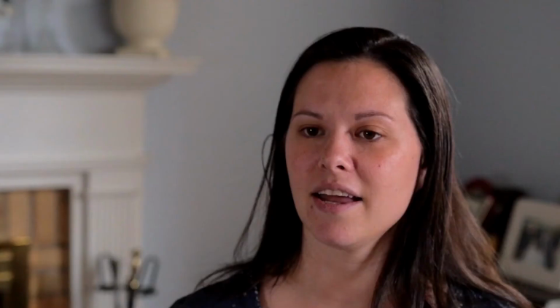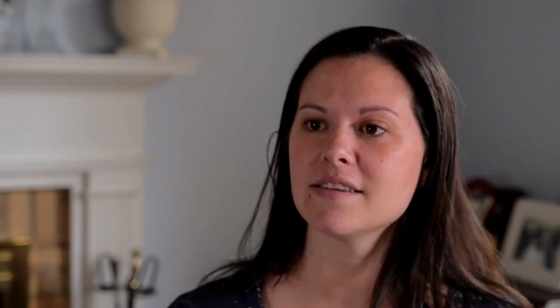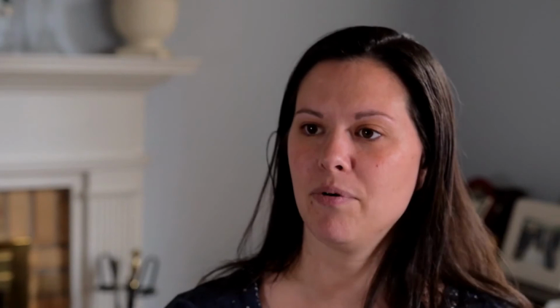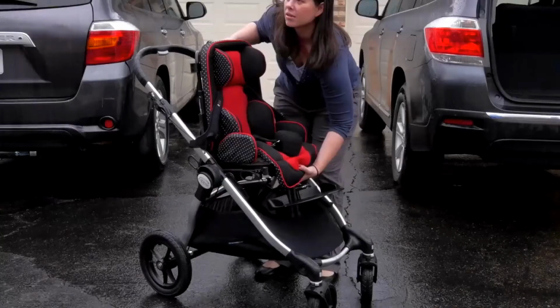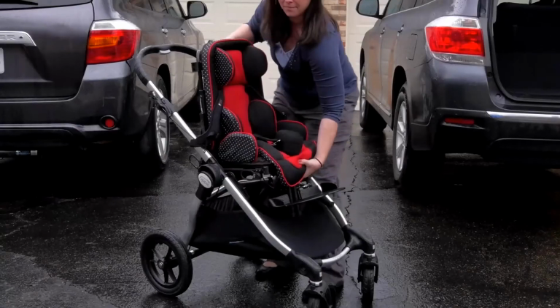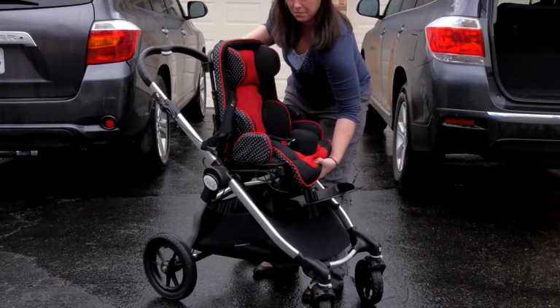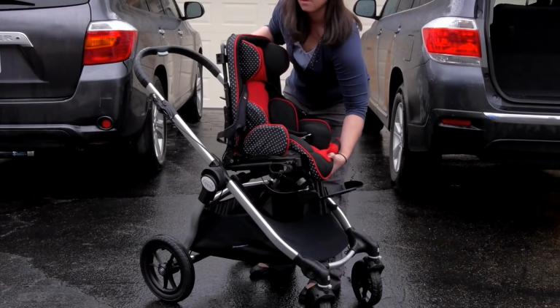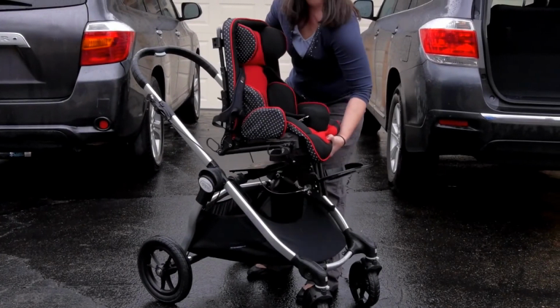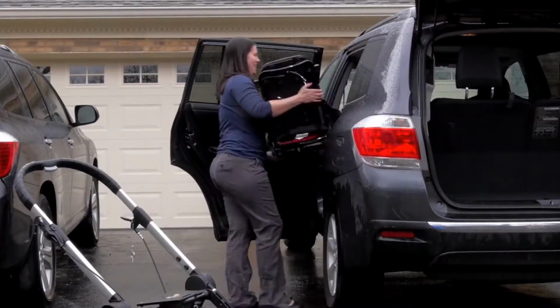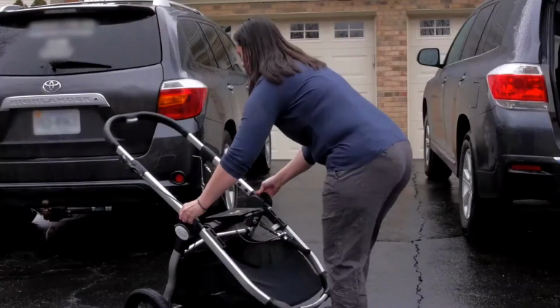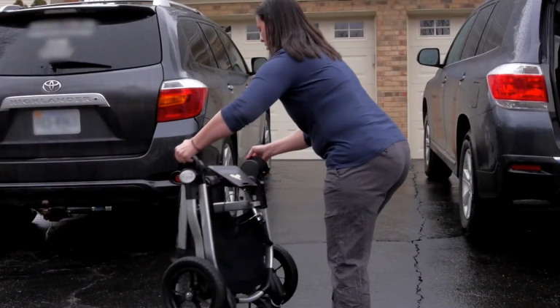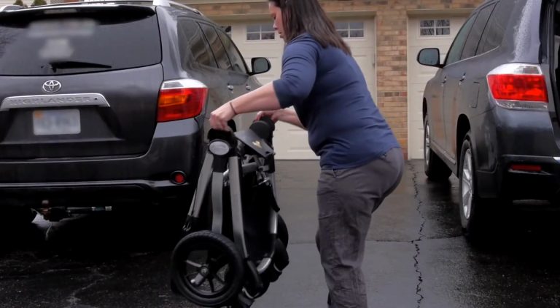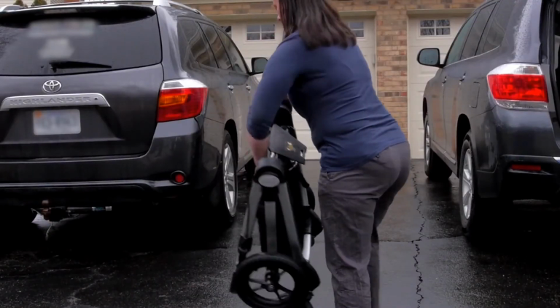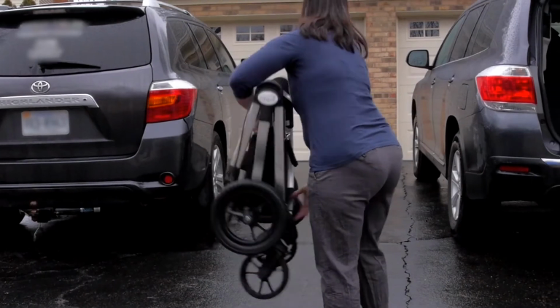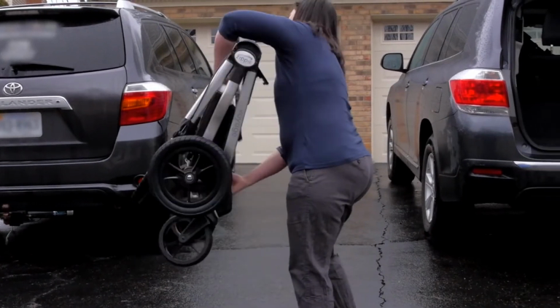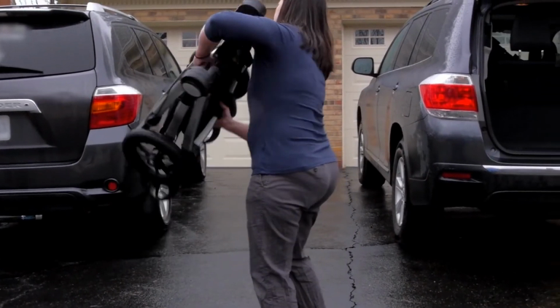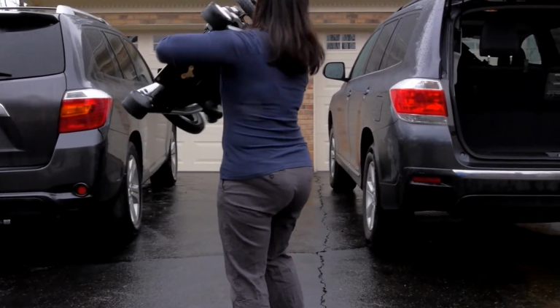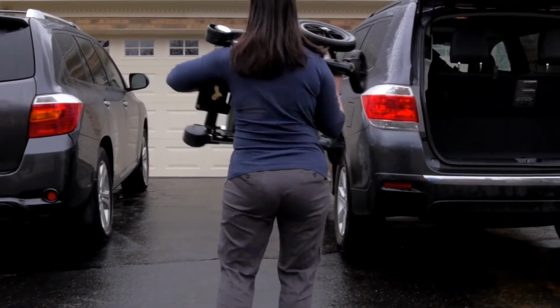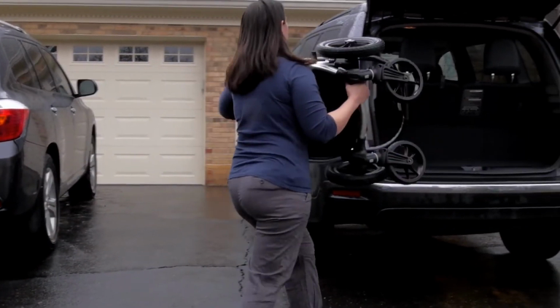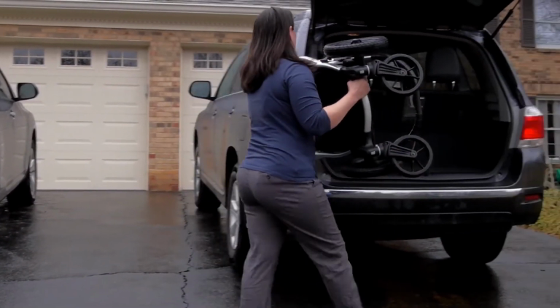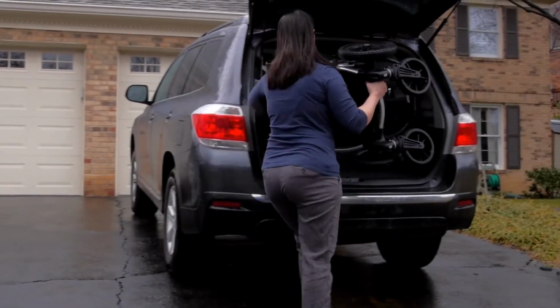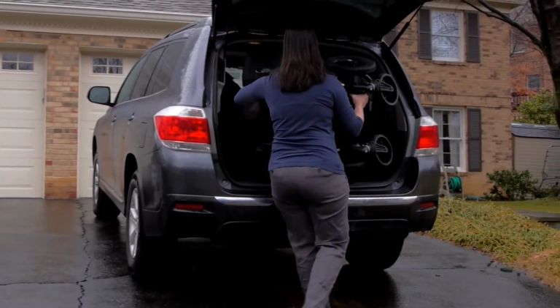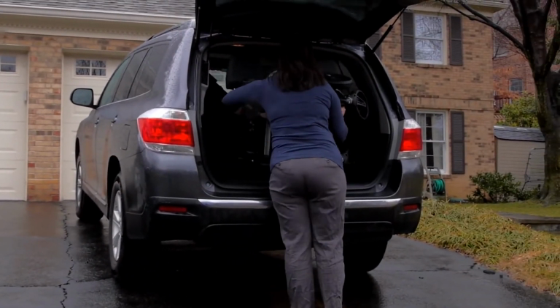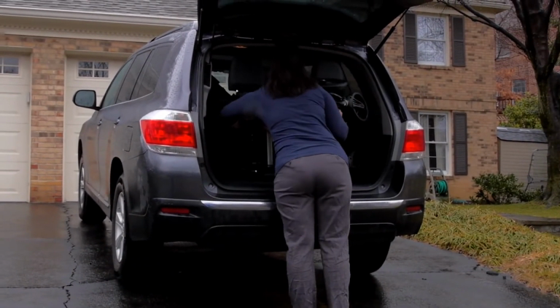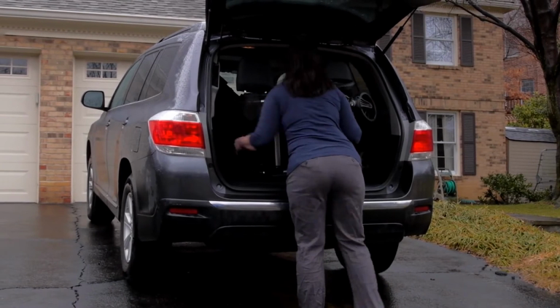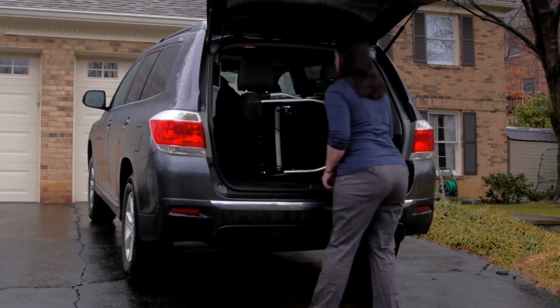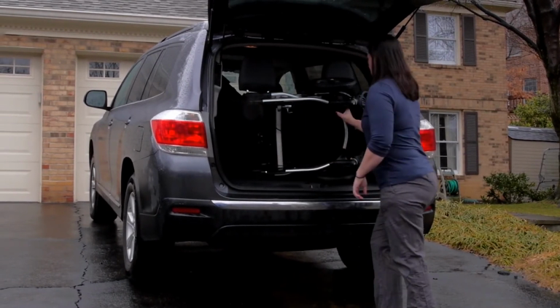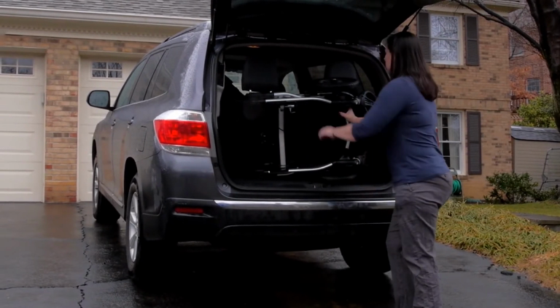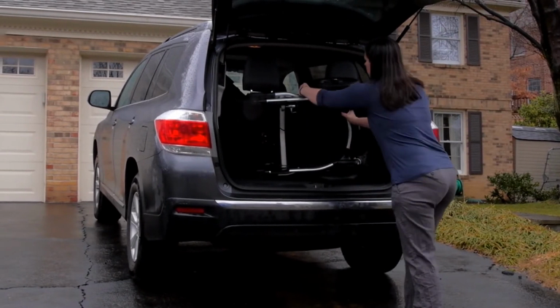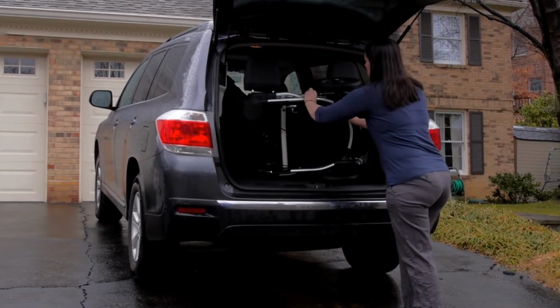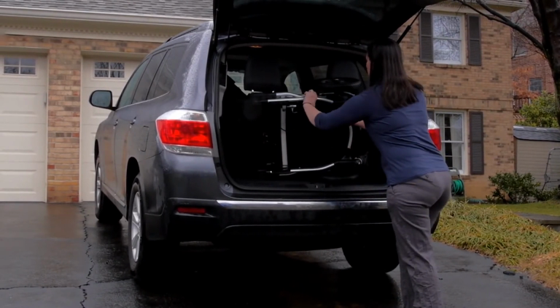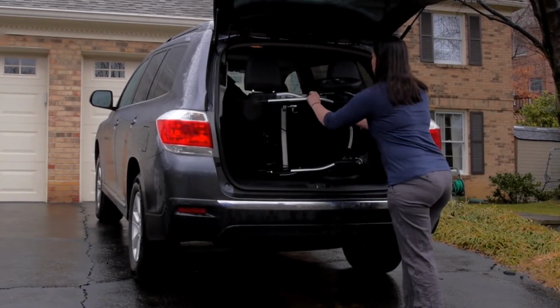I can easily put the pieces of the Voyage system into my car. The base folds up just like a stroller and fits behind the third row of my vehicle. And the seat actually fits in front of his car seat pretty easily.